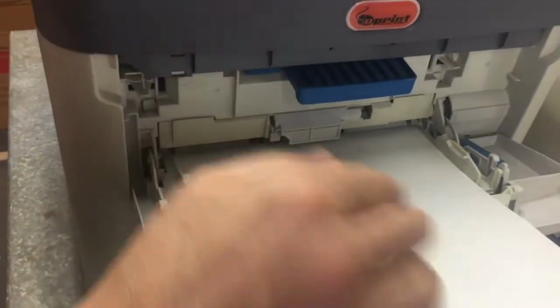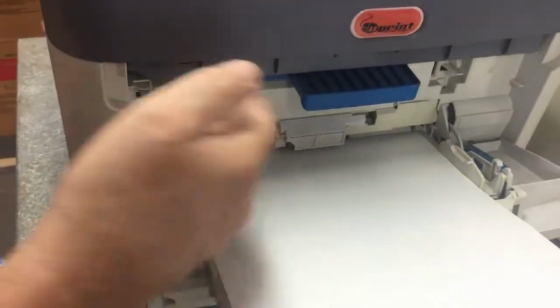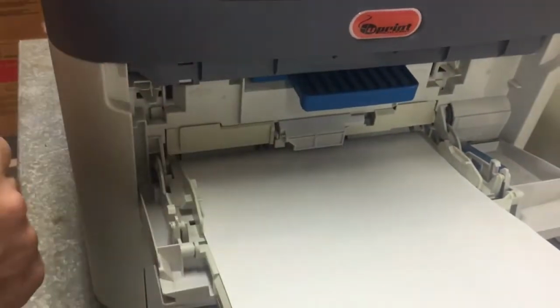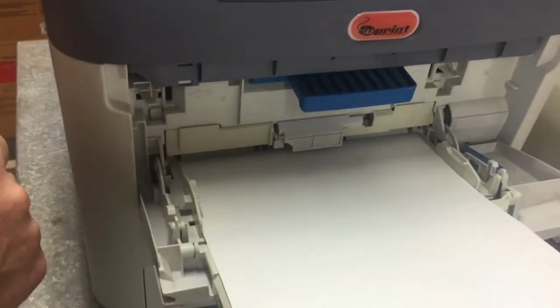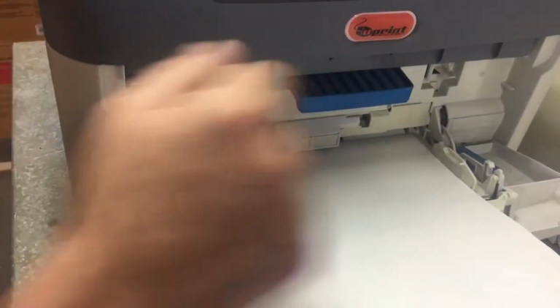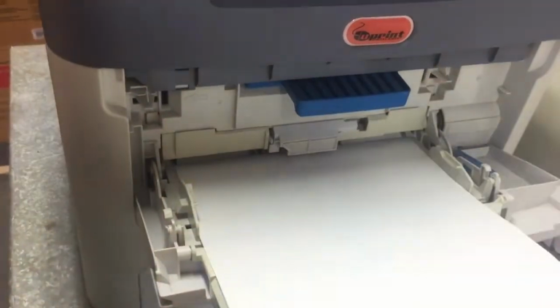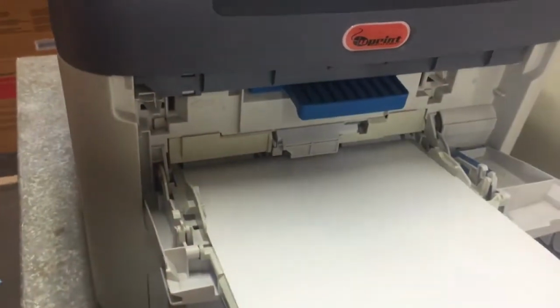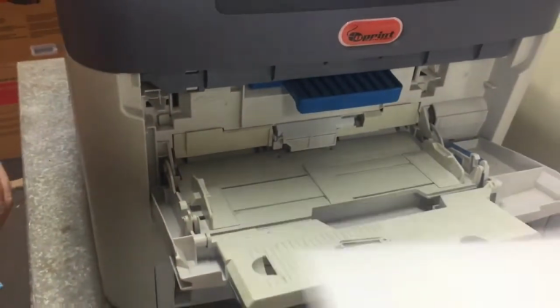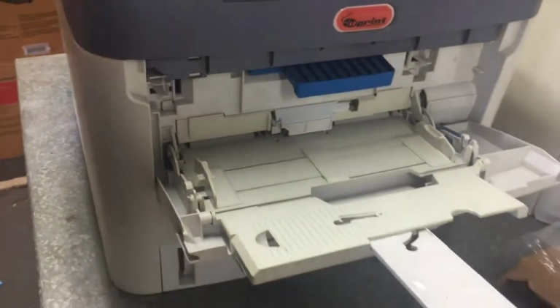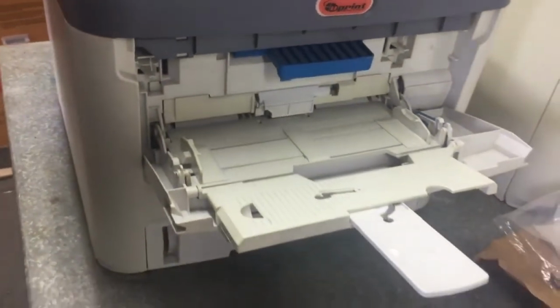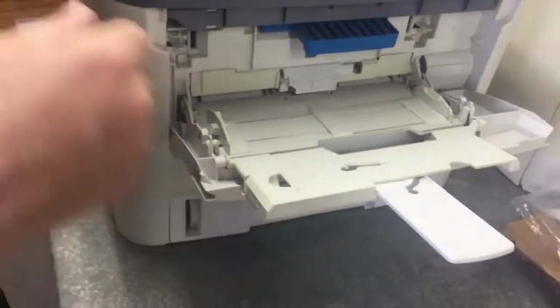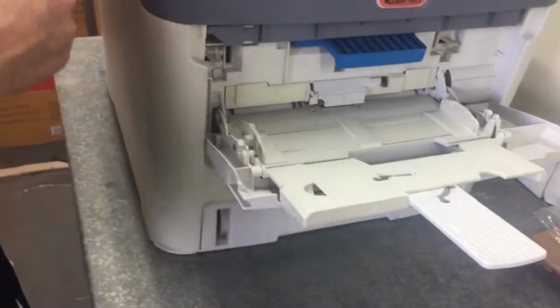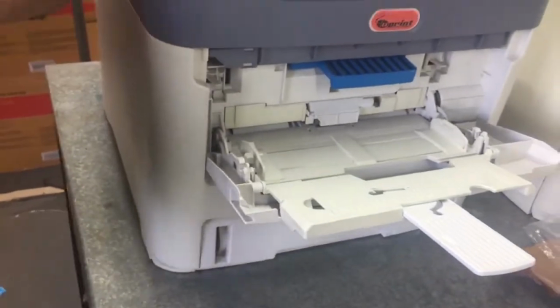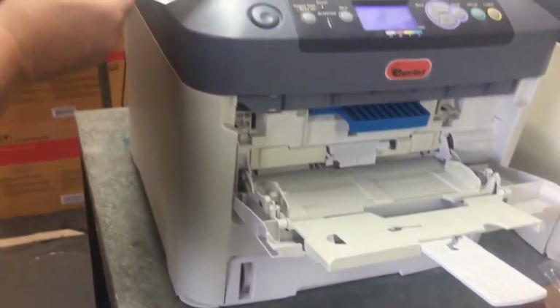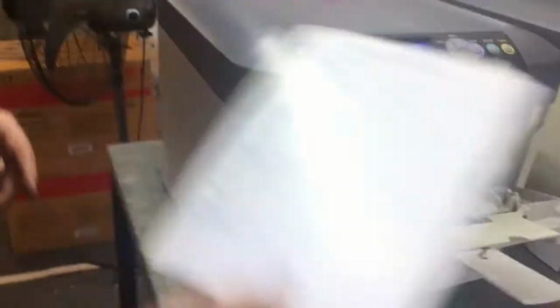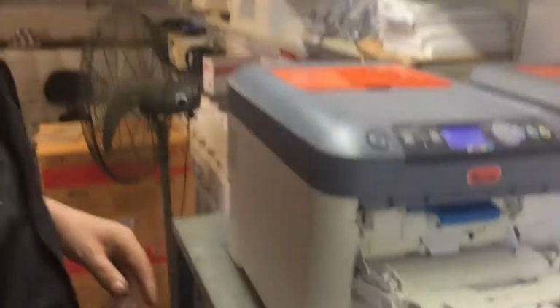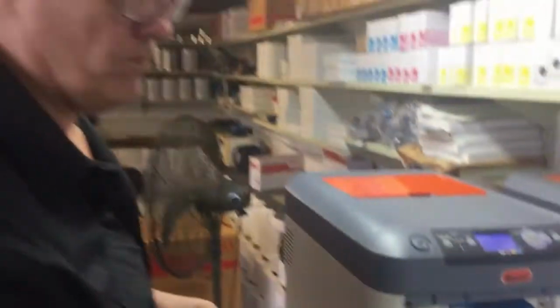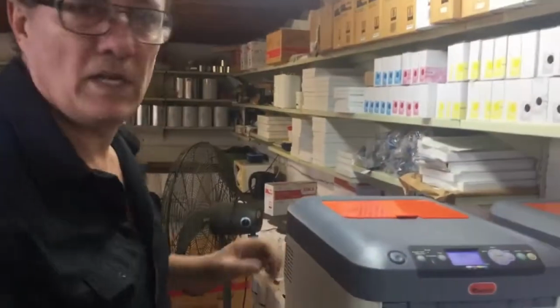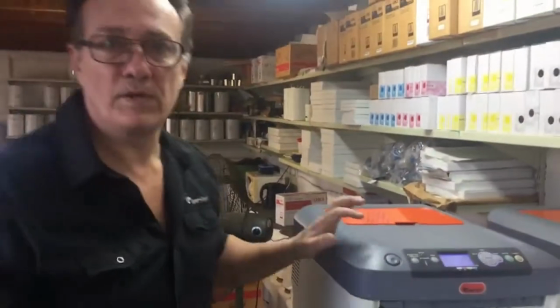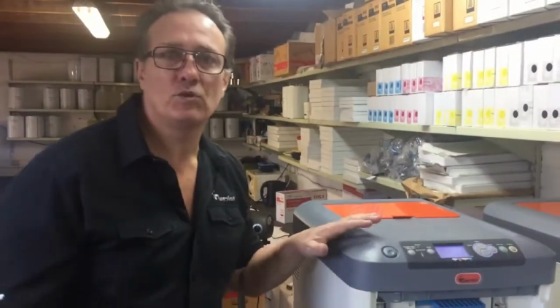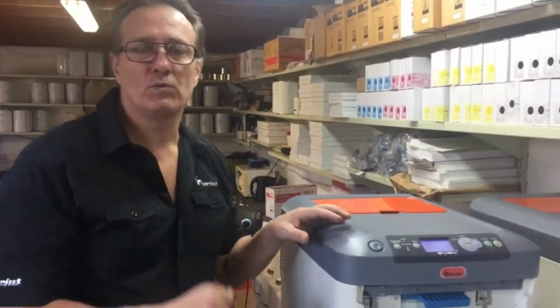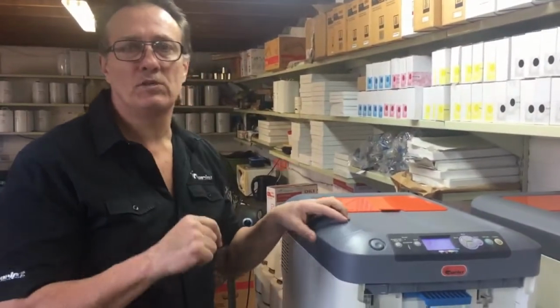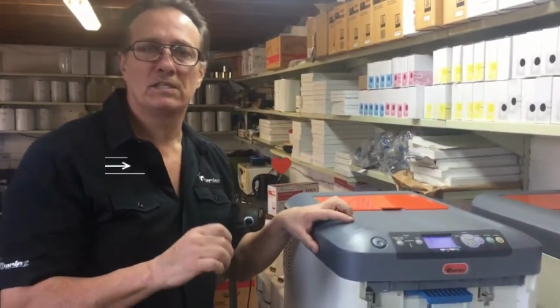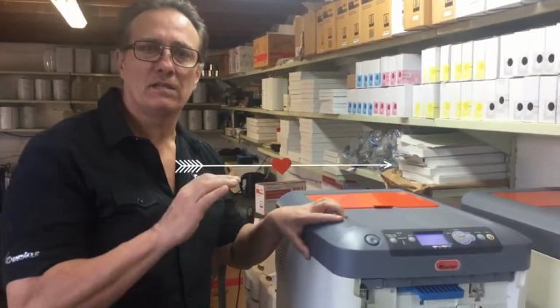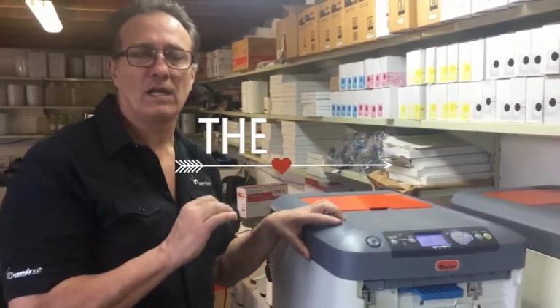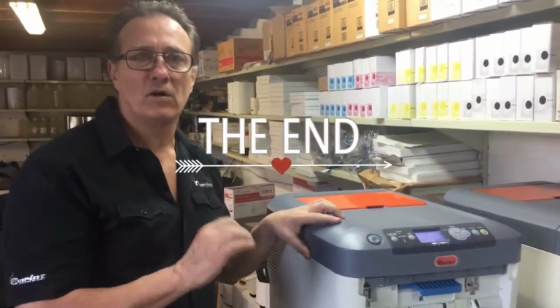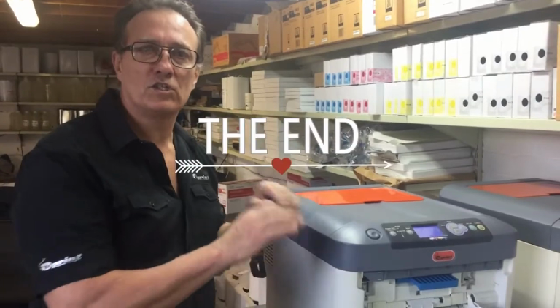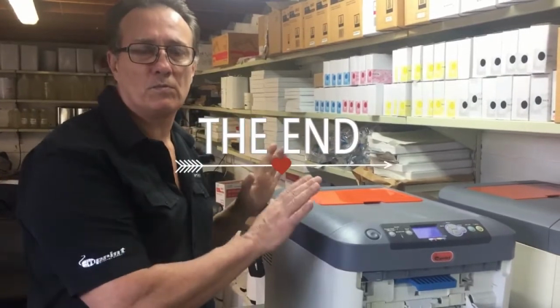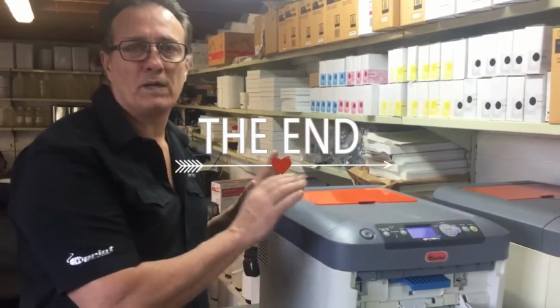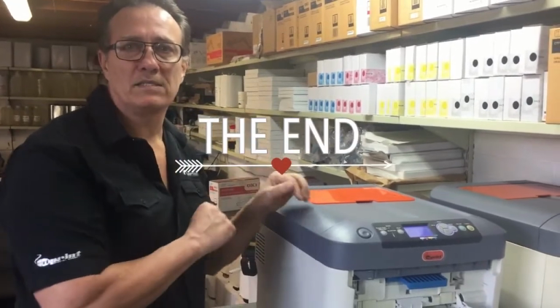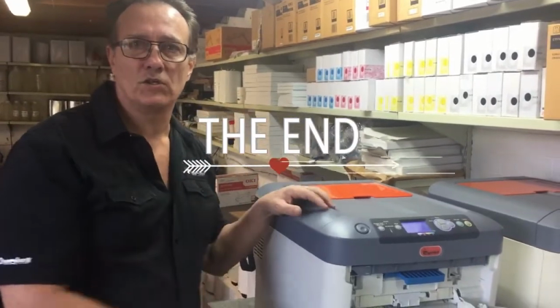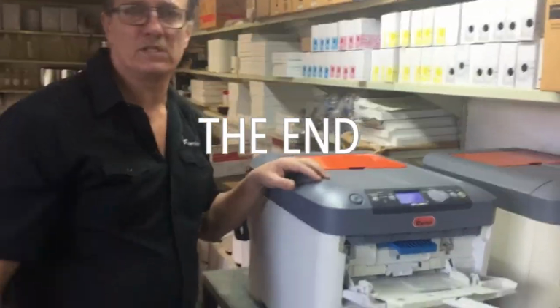Press and it's ready to print. Thanks very much guys — we will be doing another video later on covering quick maintenance on your printer.